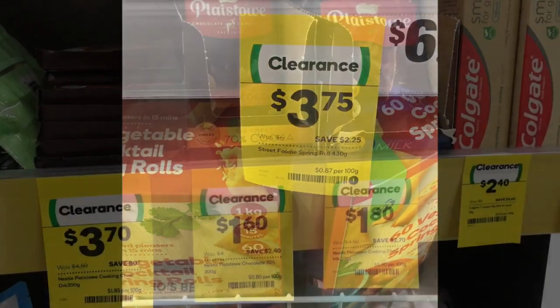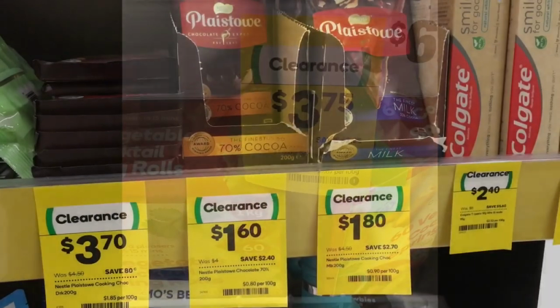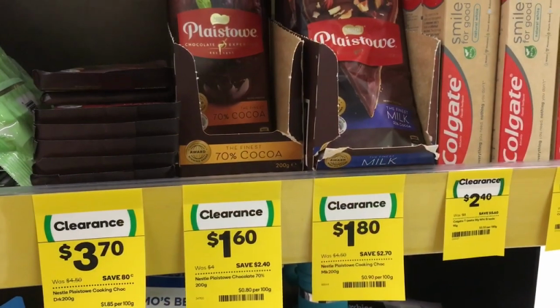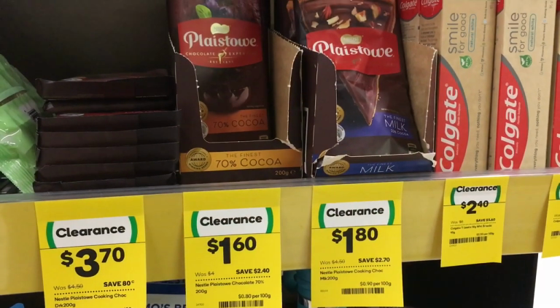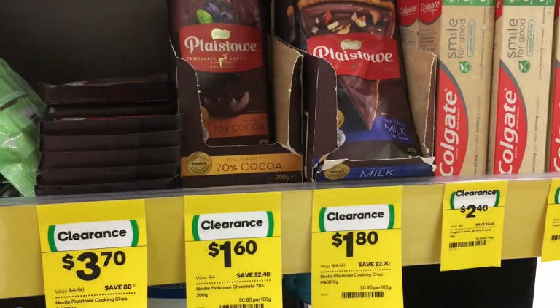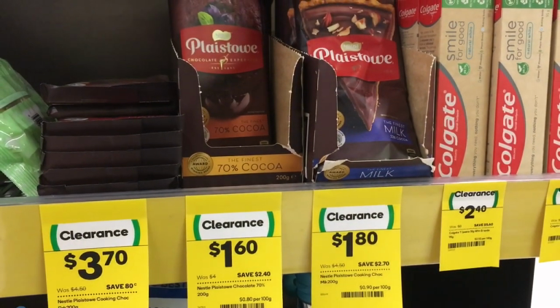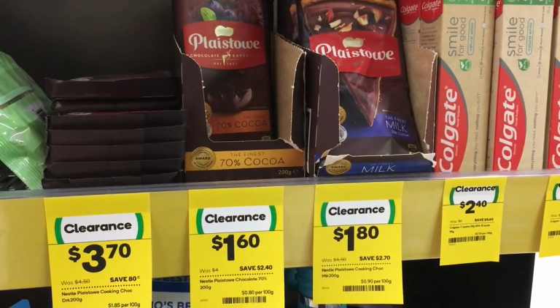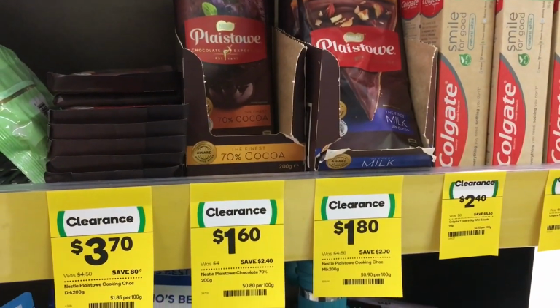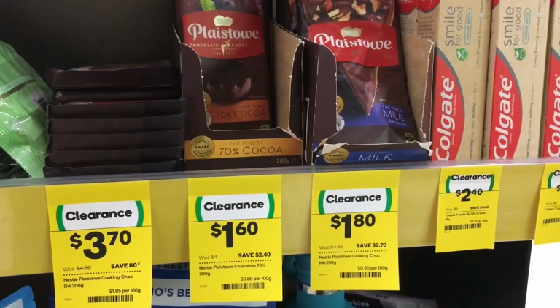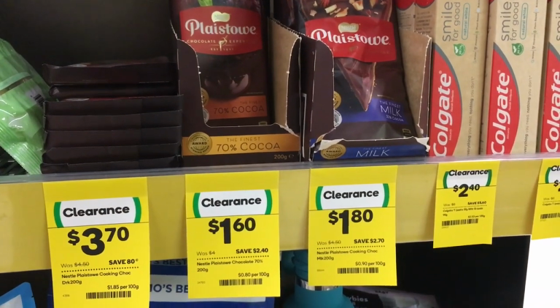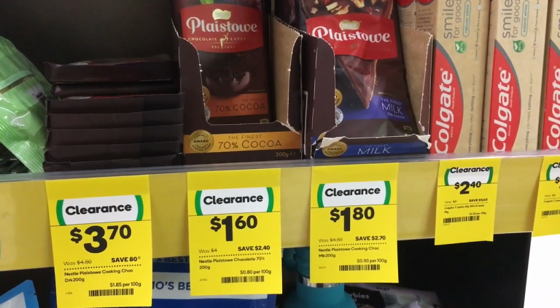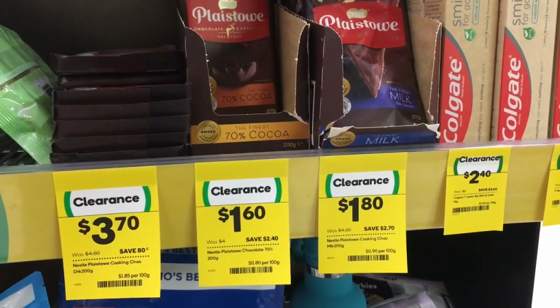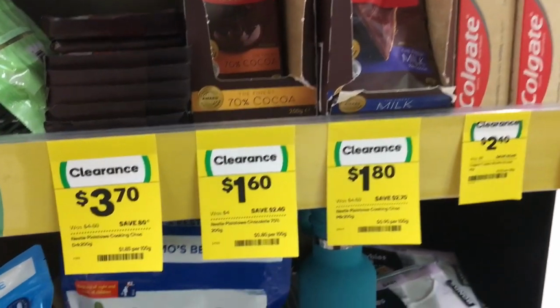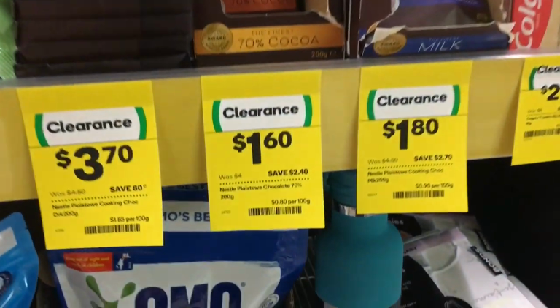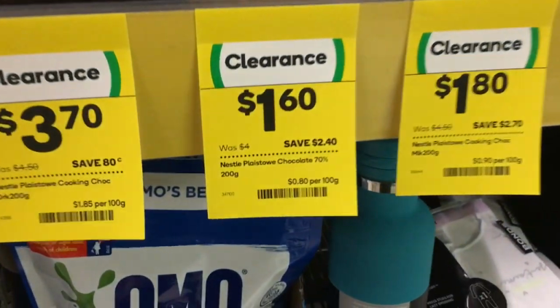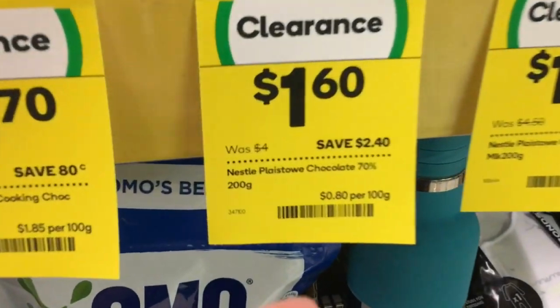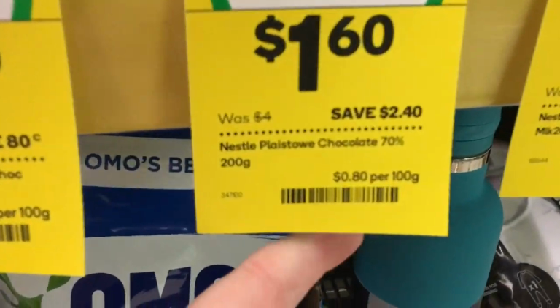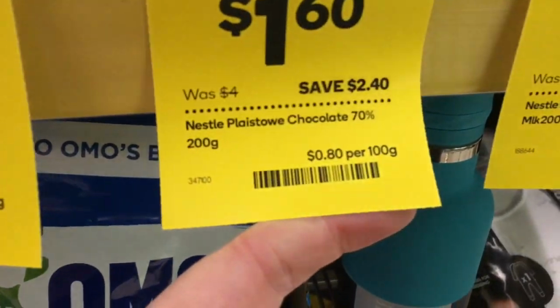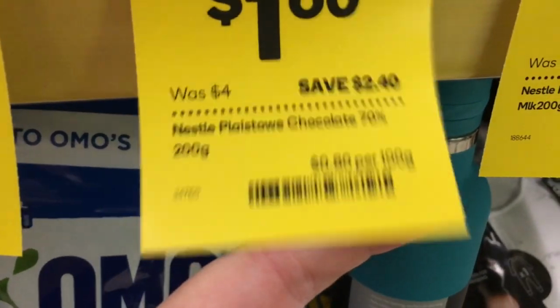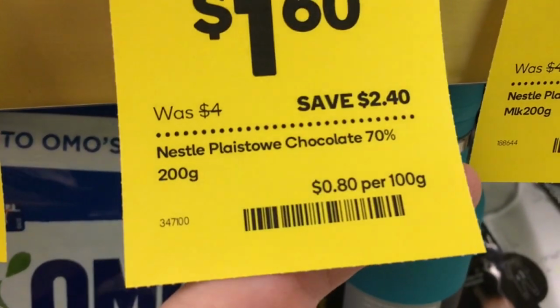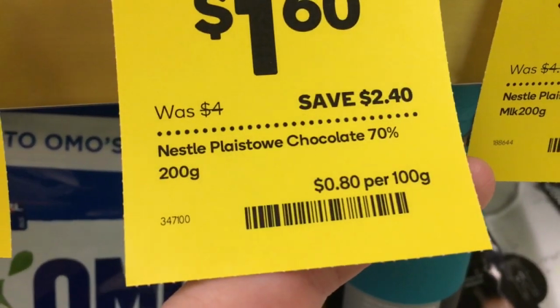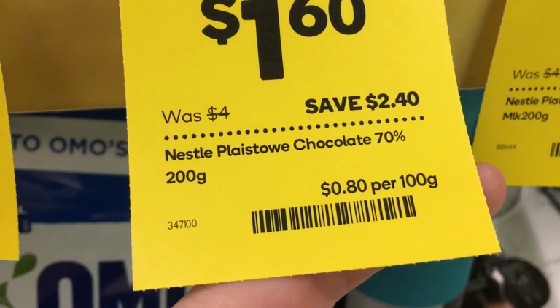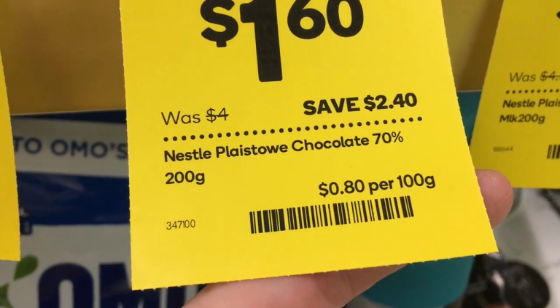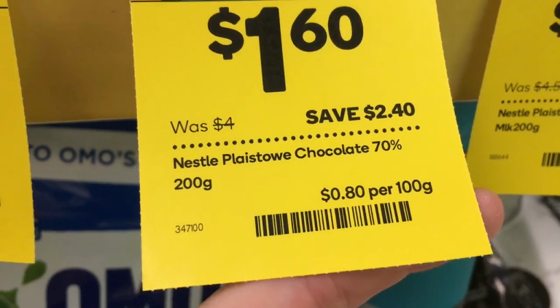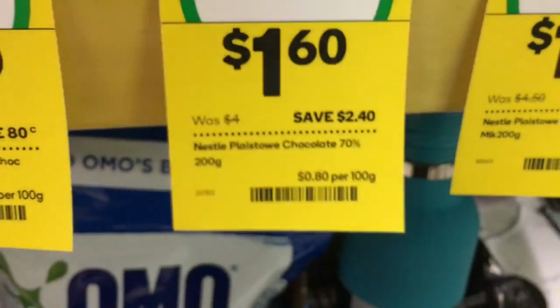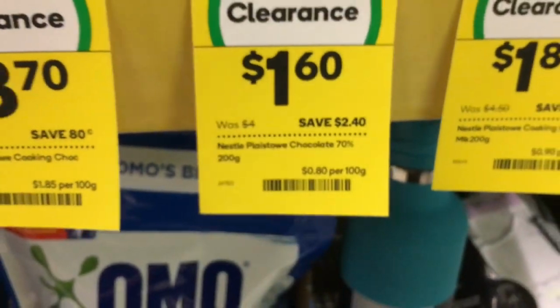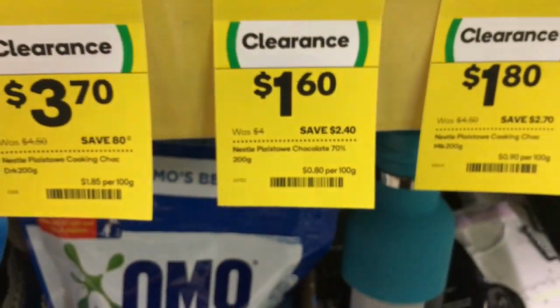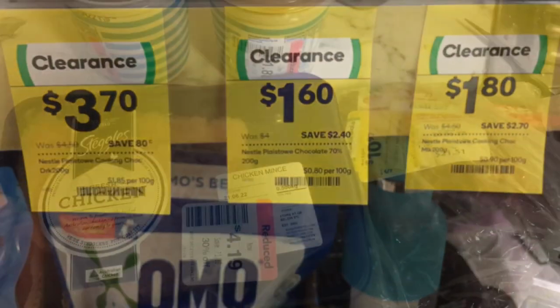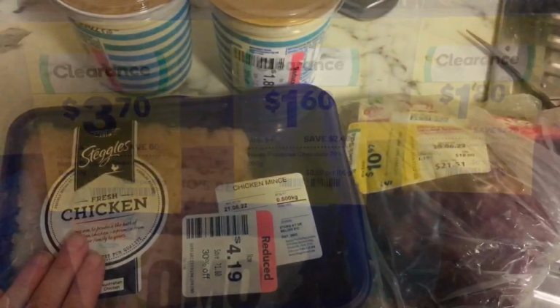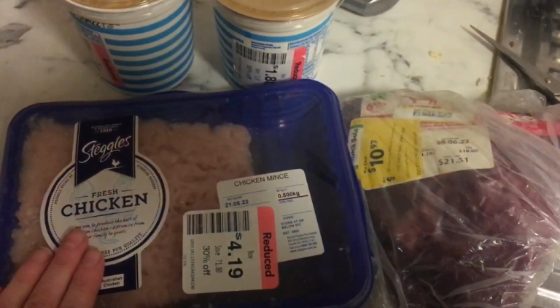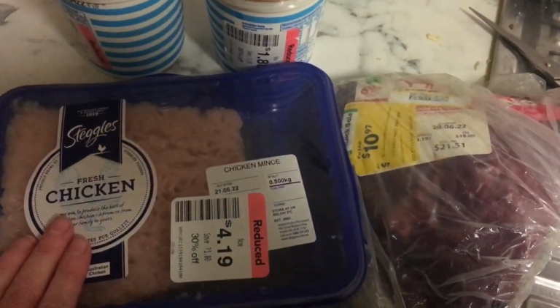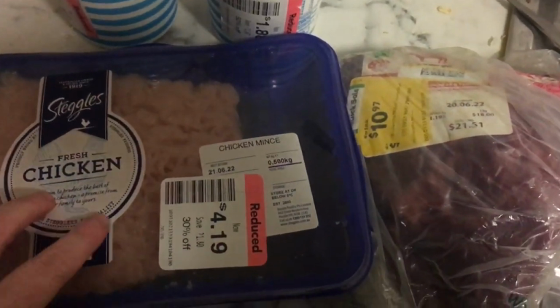Had a look at the Tom Cruise clearance shelf - he's not there again! These chocolates were on special; I nearly got some but I actually got some last week for a dollar each, so I left them for now.